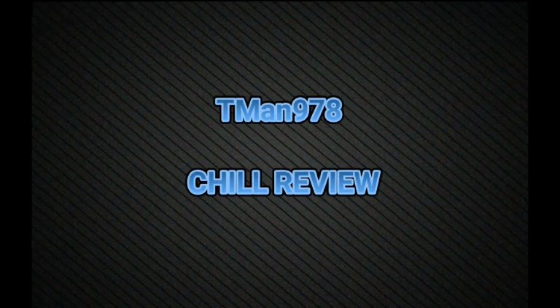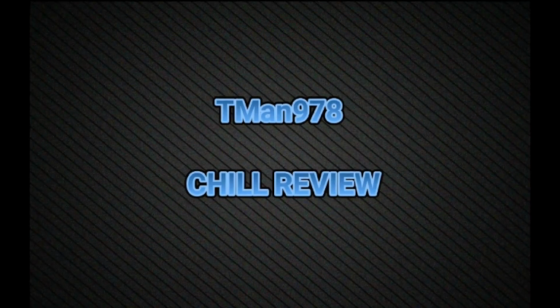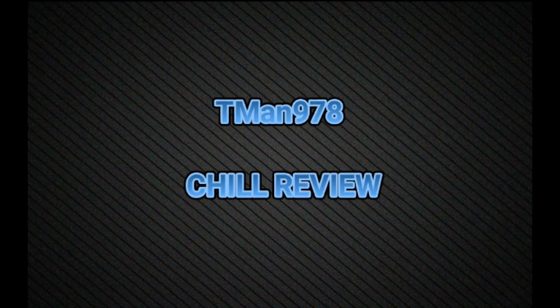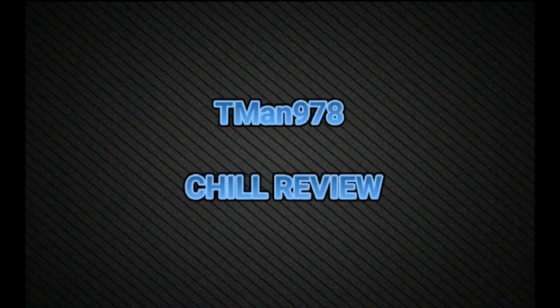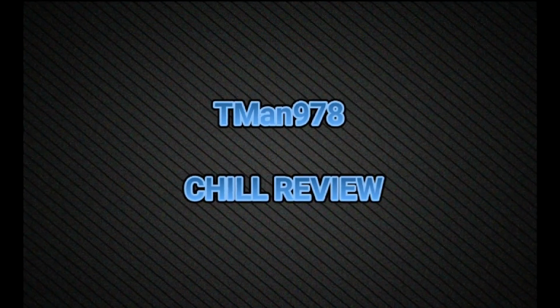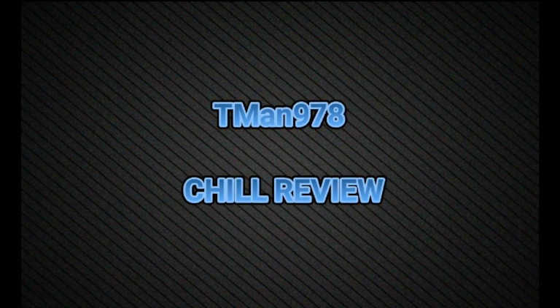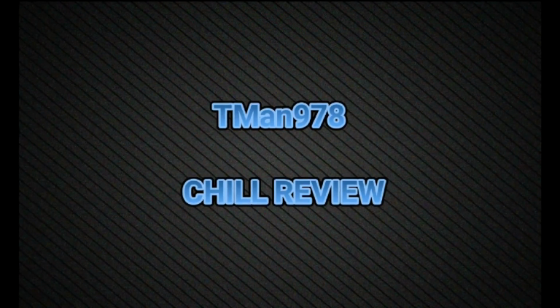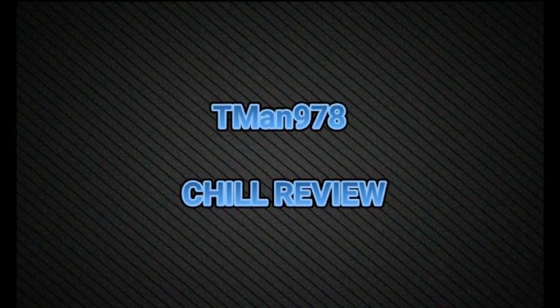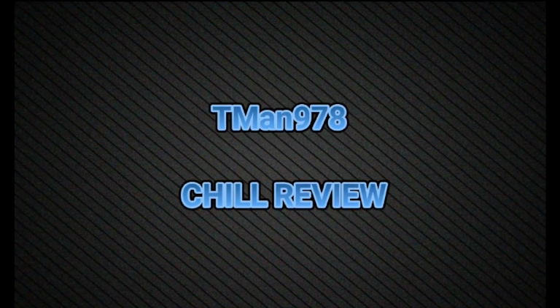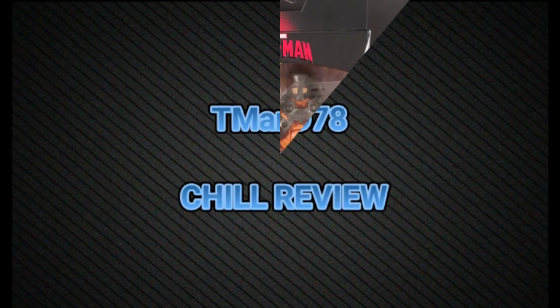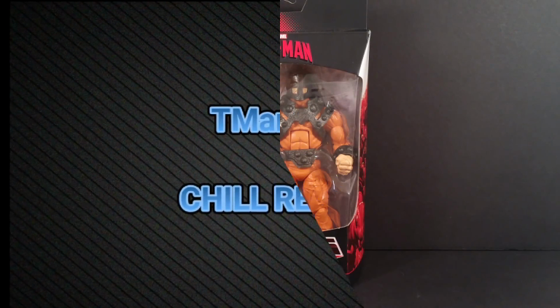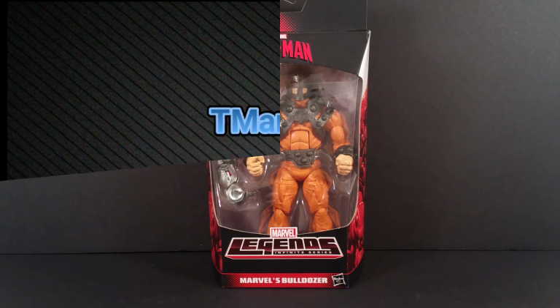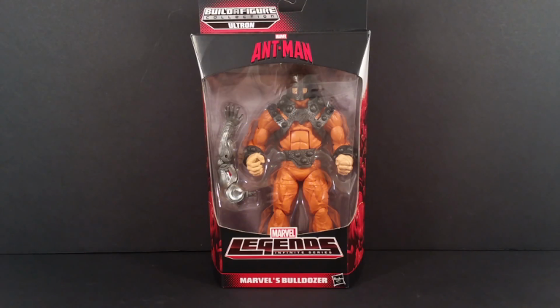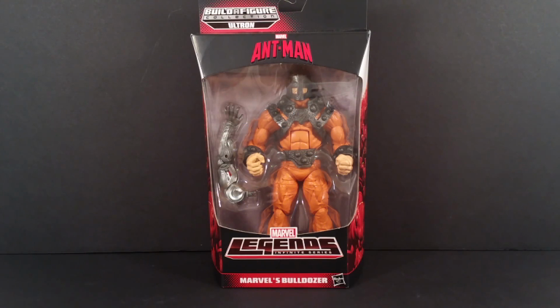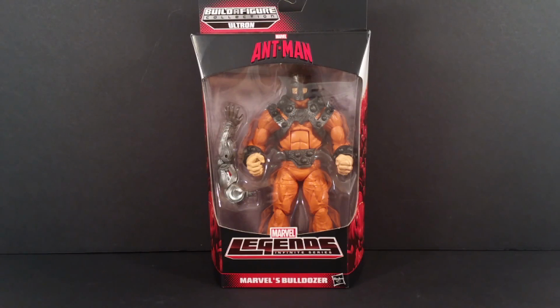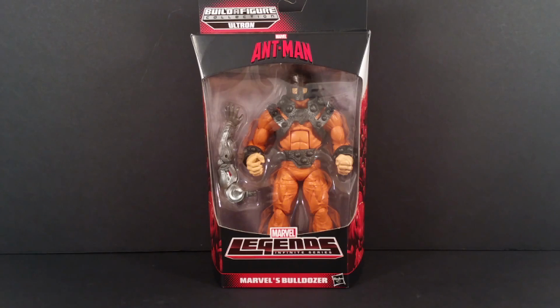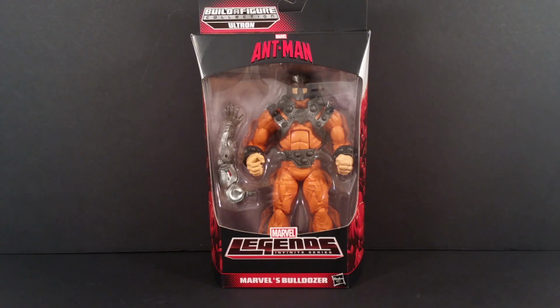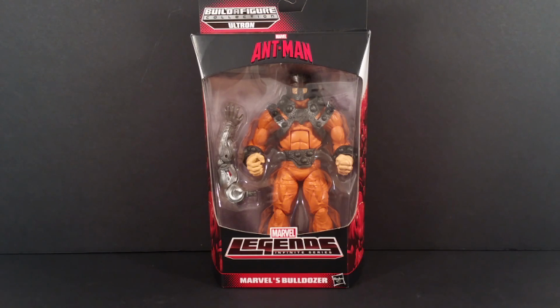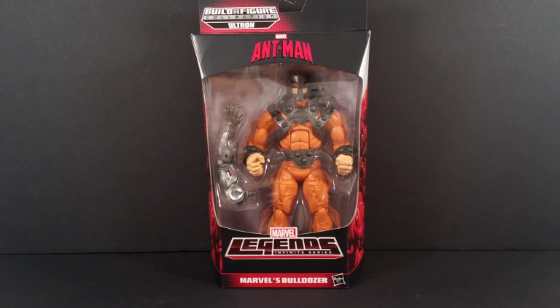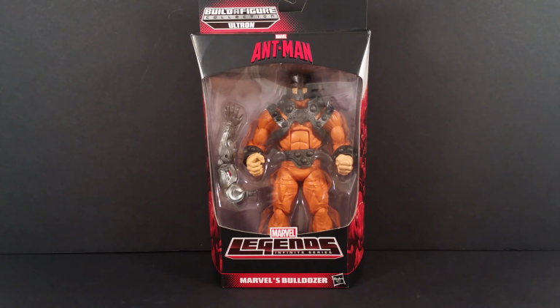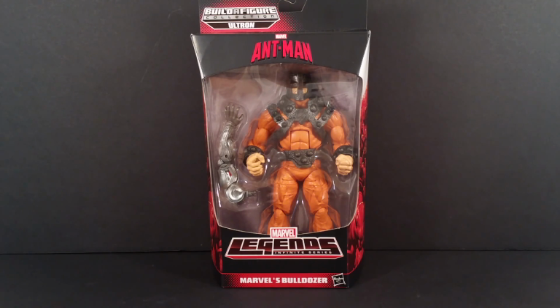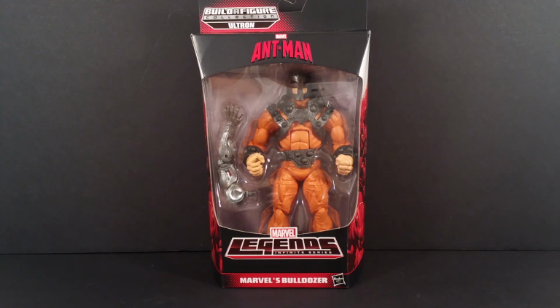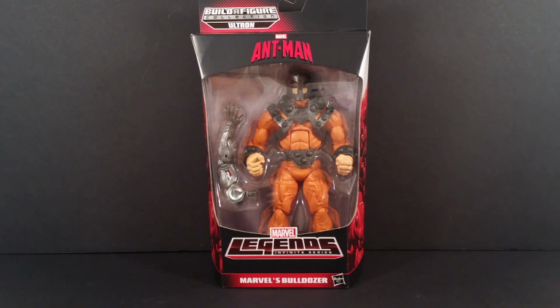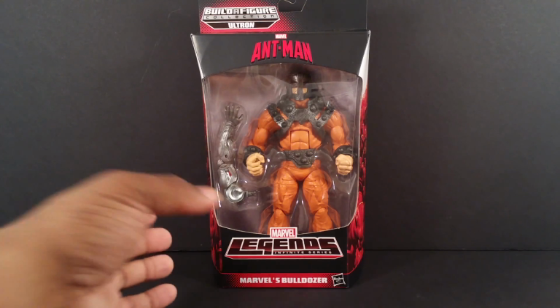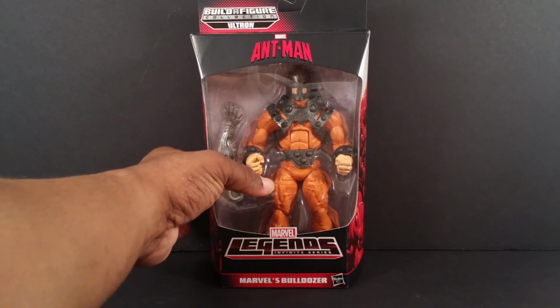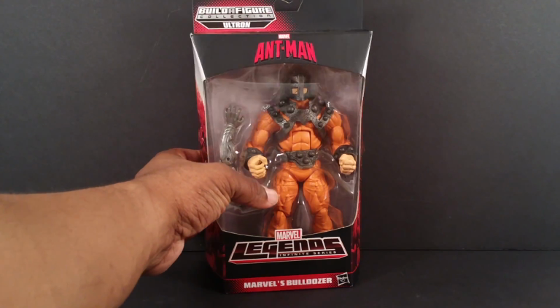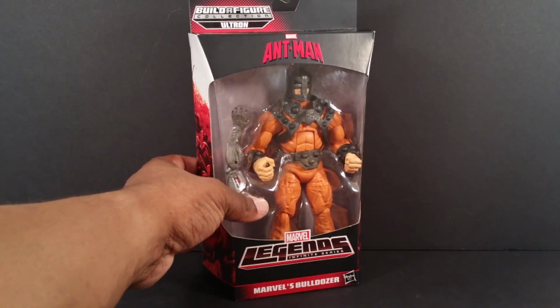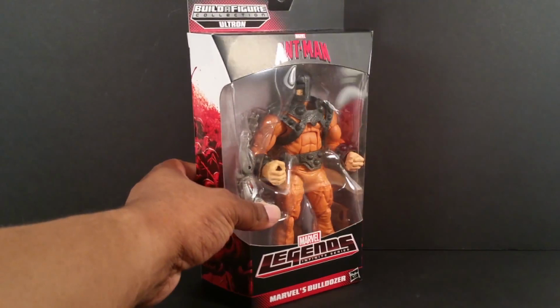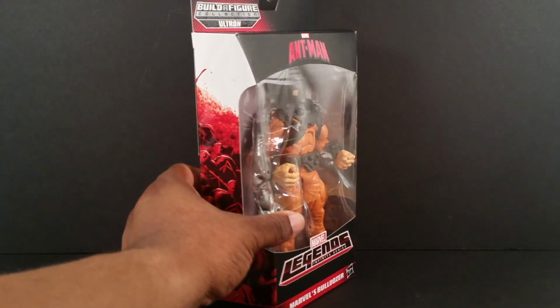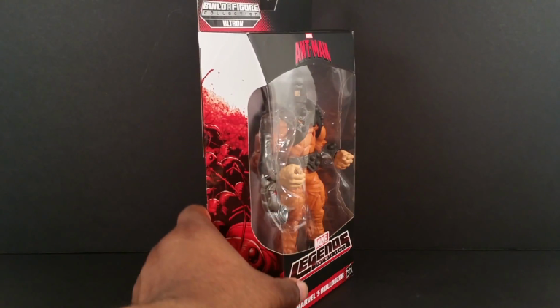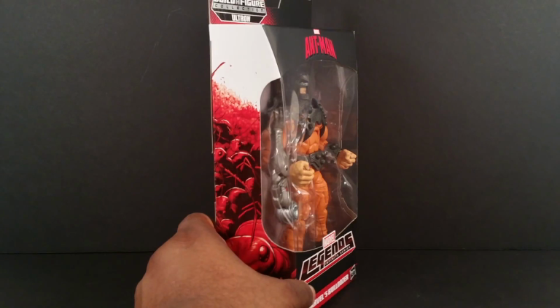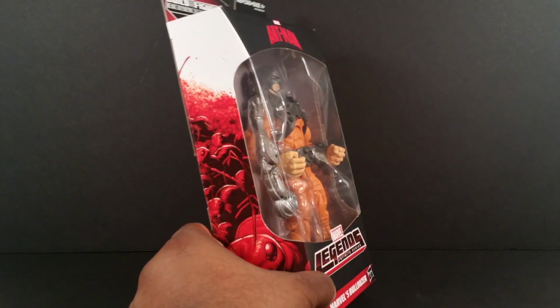T-Man 978 Chill Review. Hello everyone, T-Man 978 bringing you Marvel Legends Bulldozer from the Ant-Man Ultron Build-A-Figure Wave.